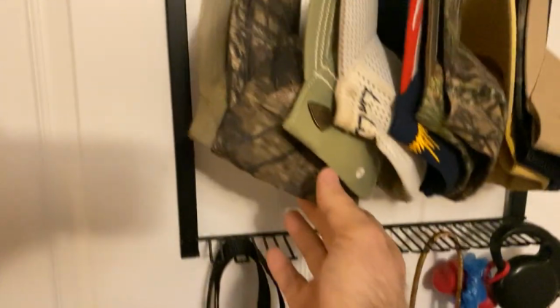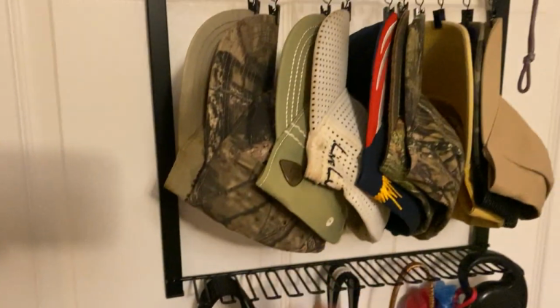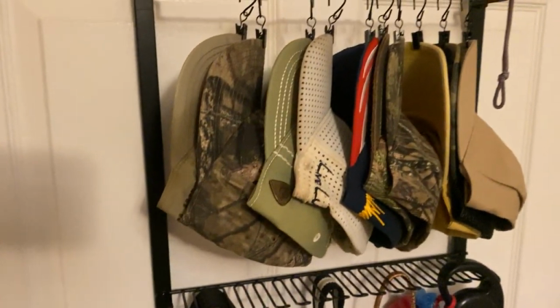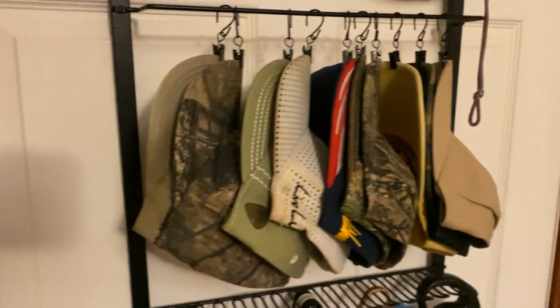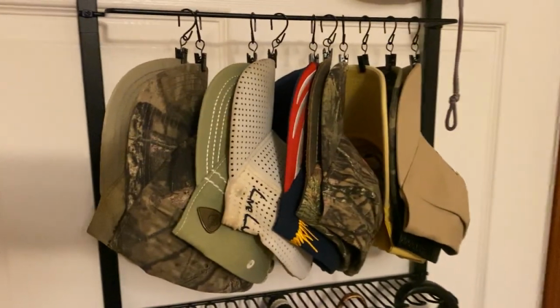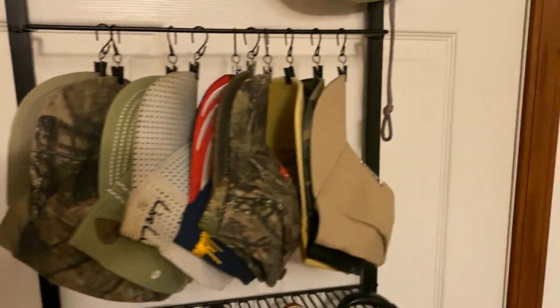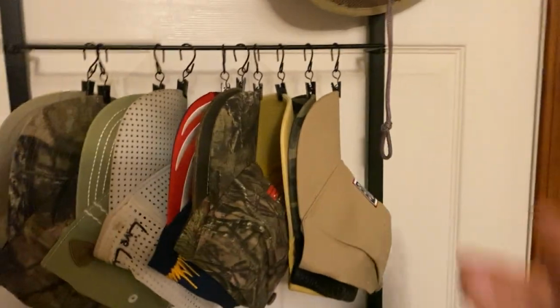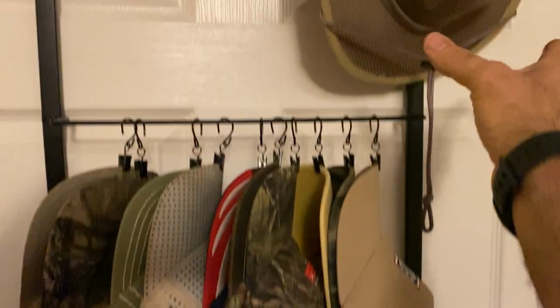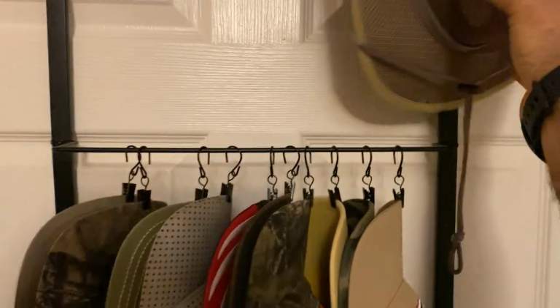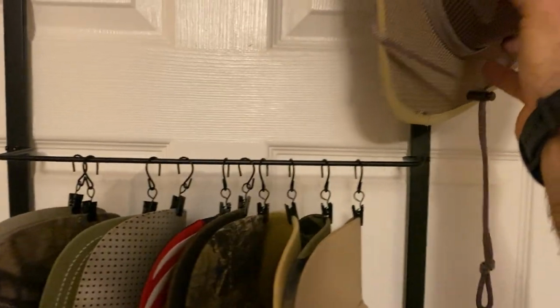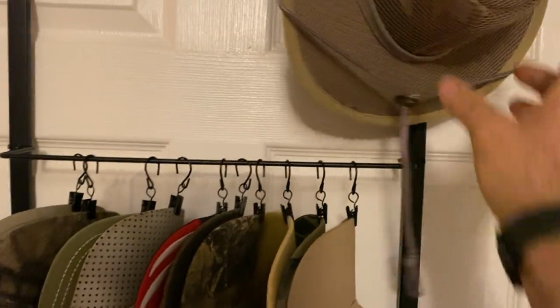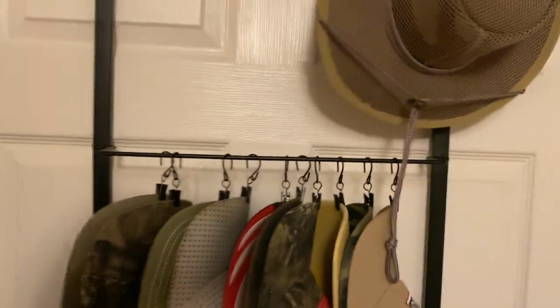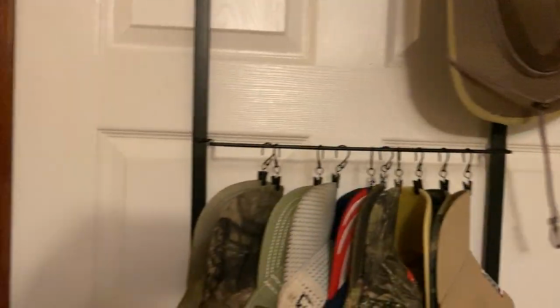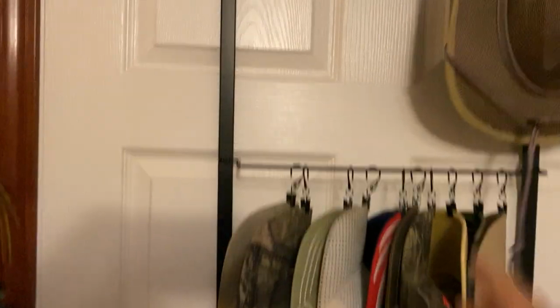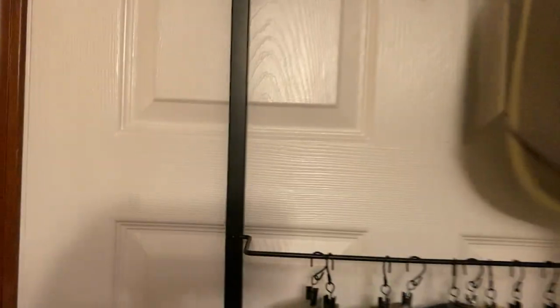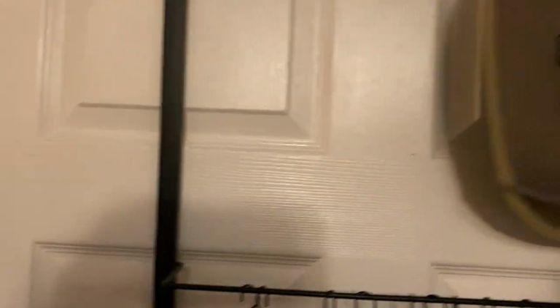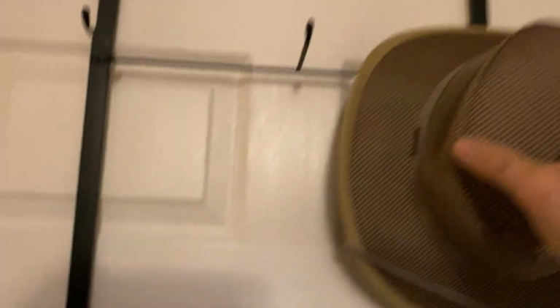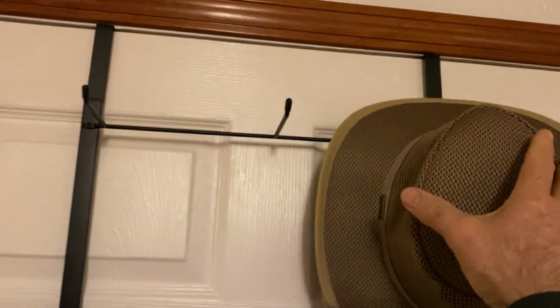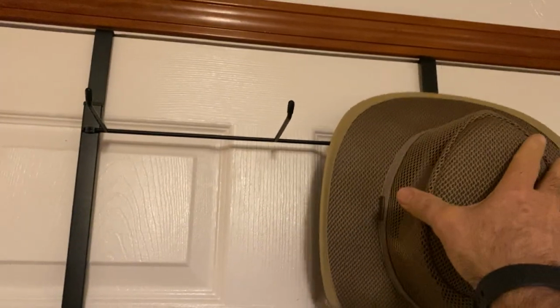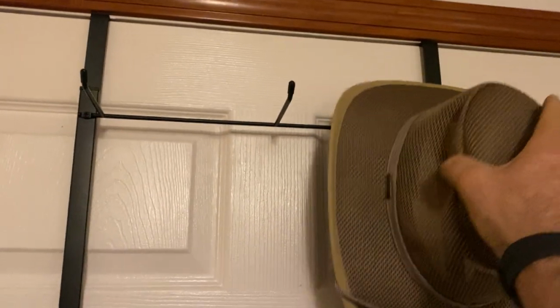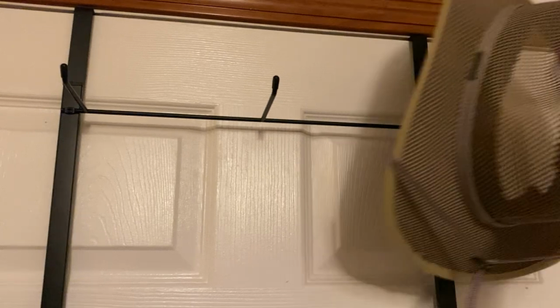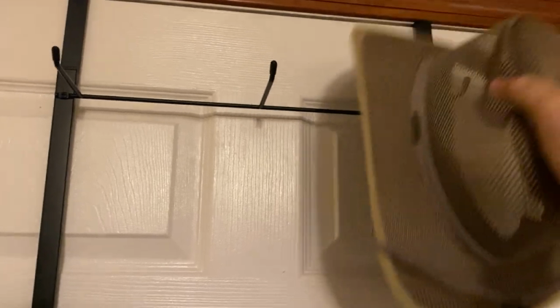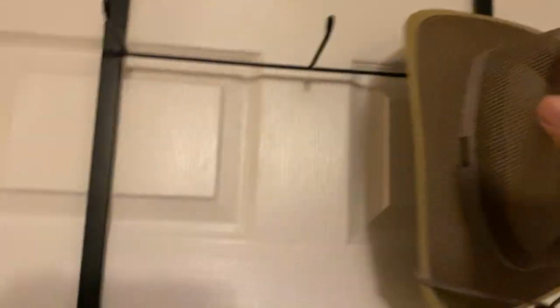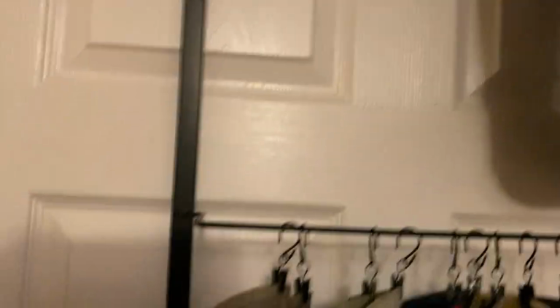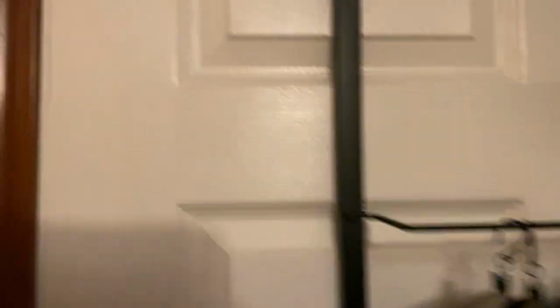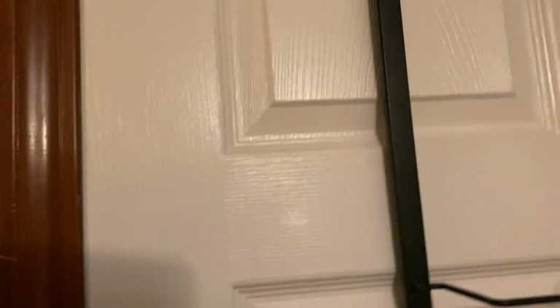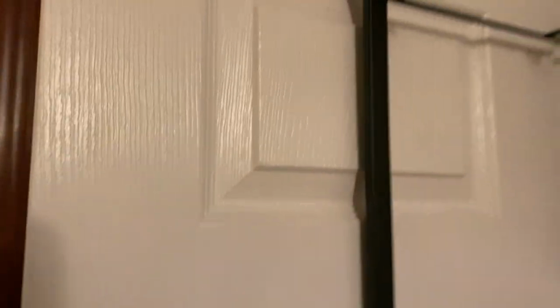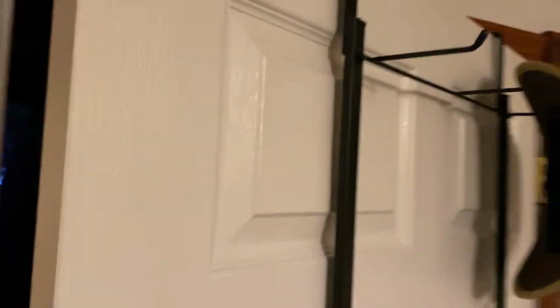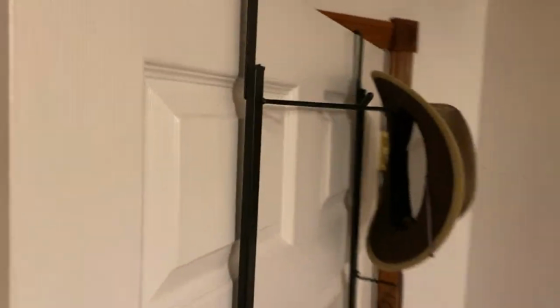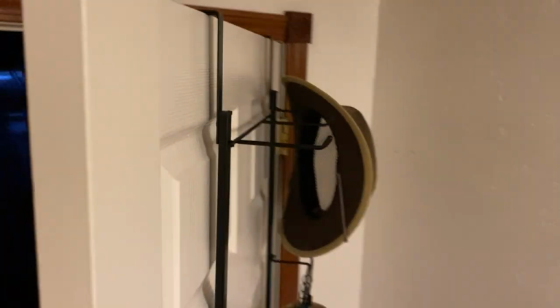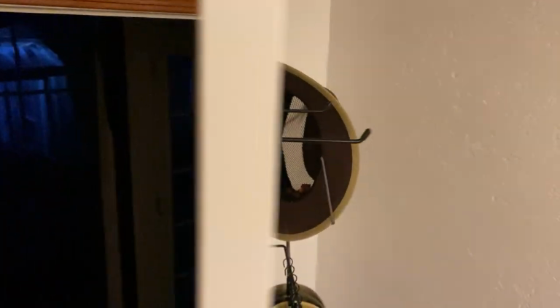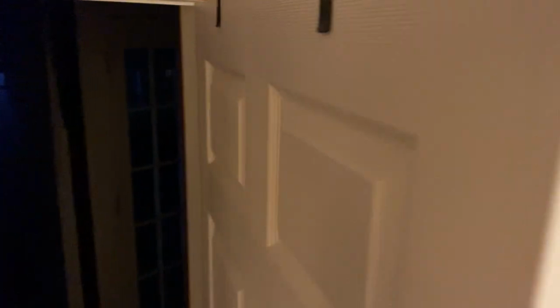I wear ball caps a lot. Here's my other hat I wear a lot. You have three hooks up here and it hooks over a door. See how it just hooks over a door like that? Pretty neat.